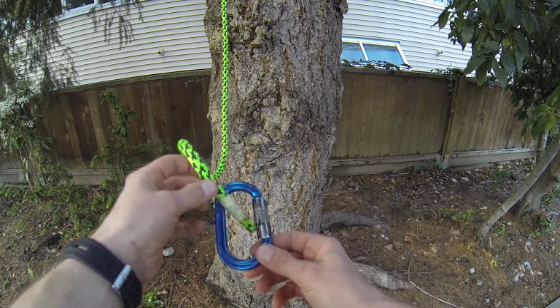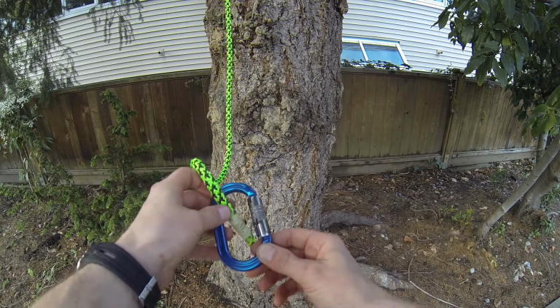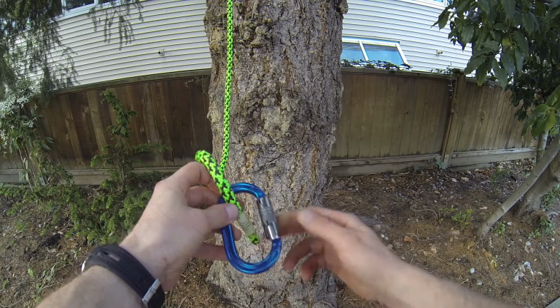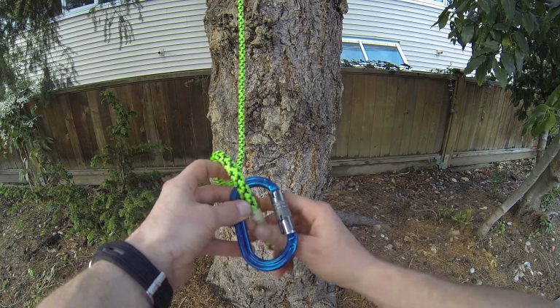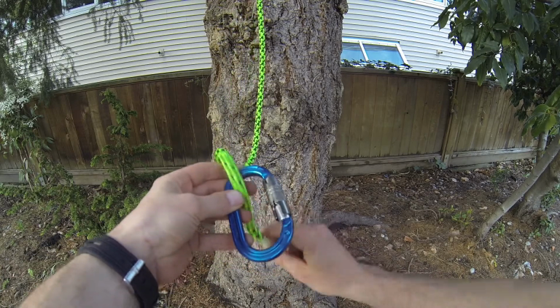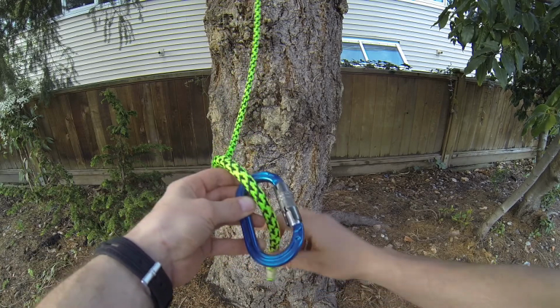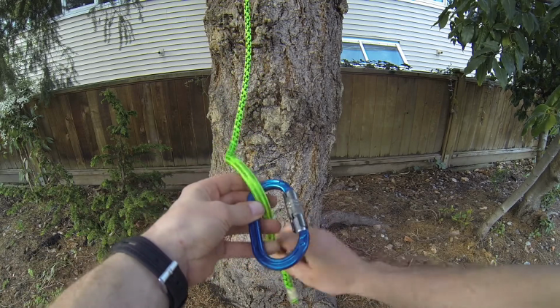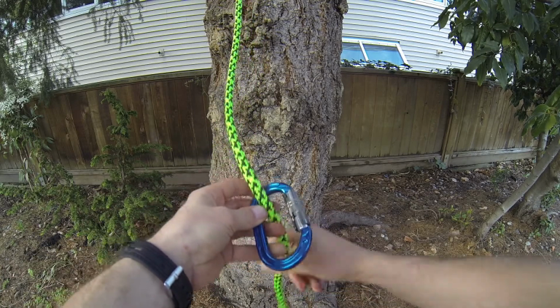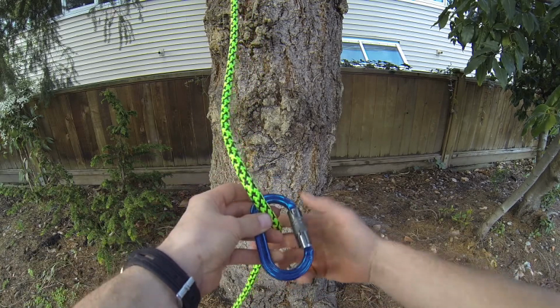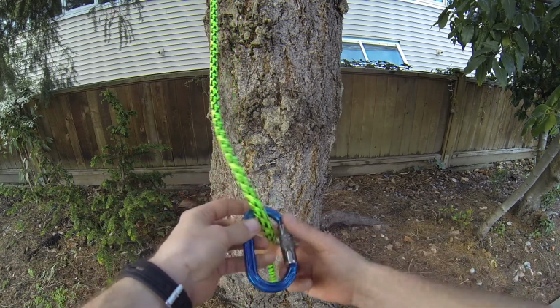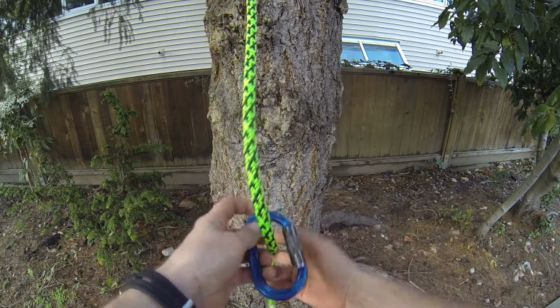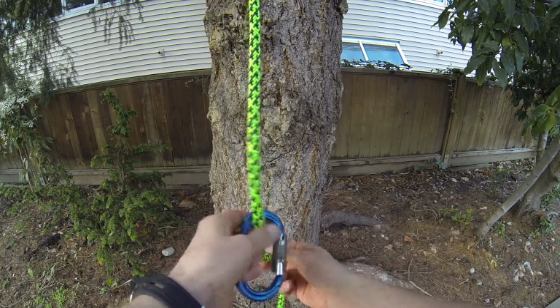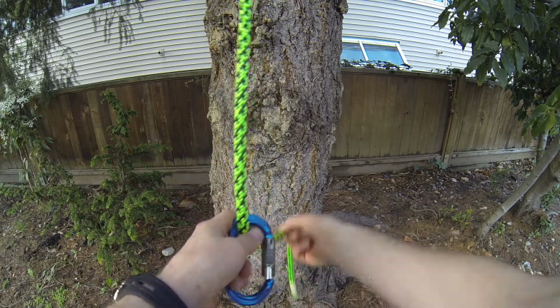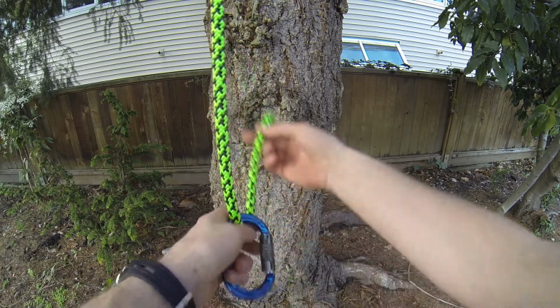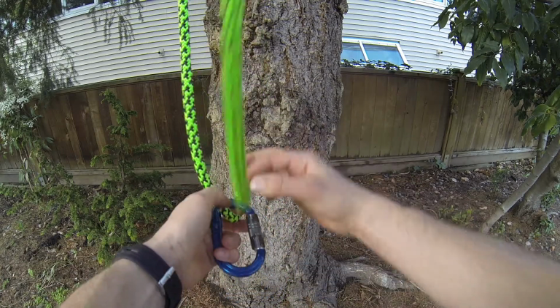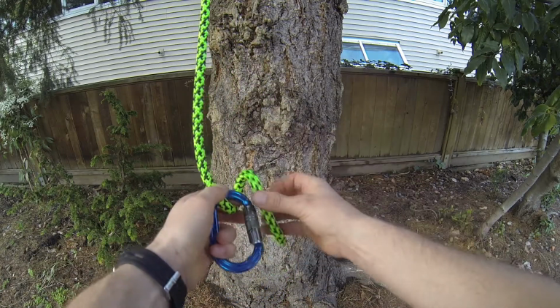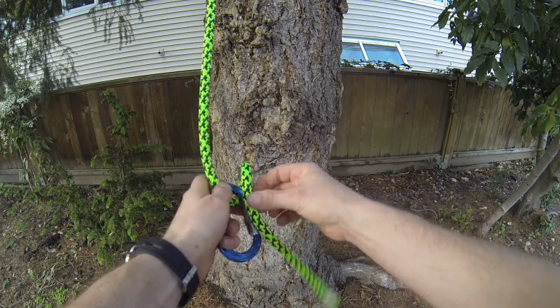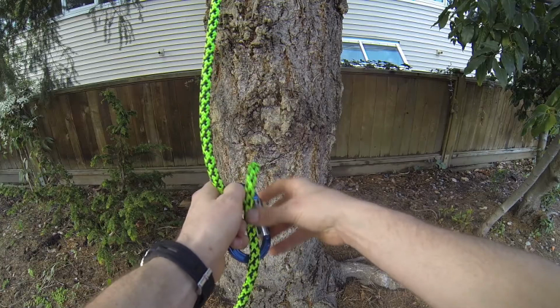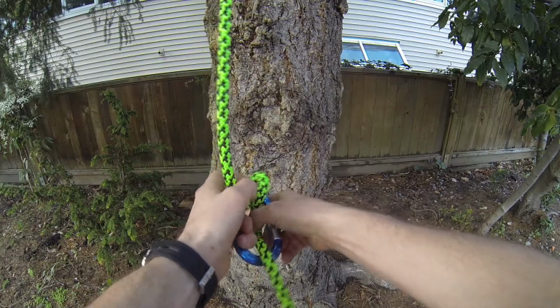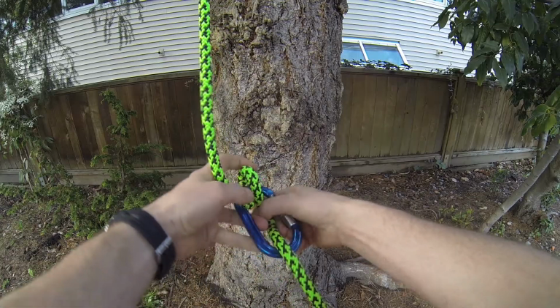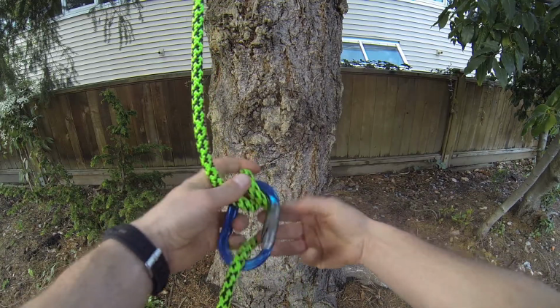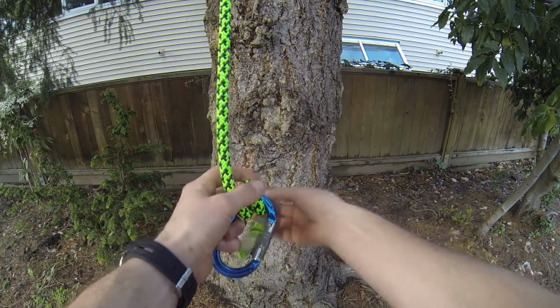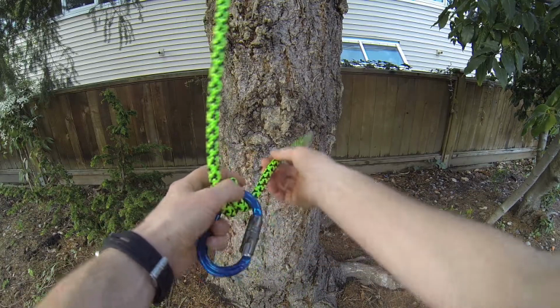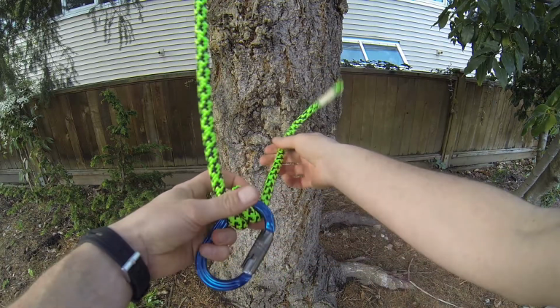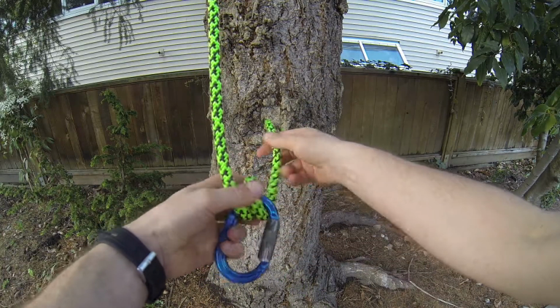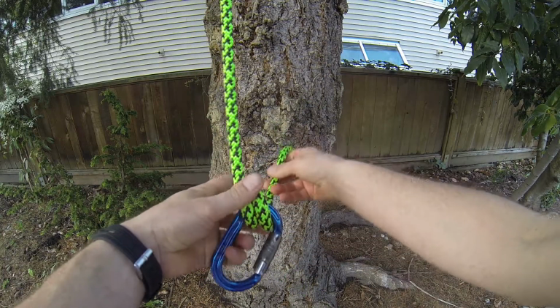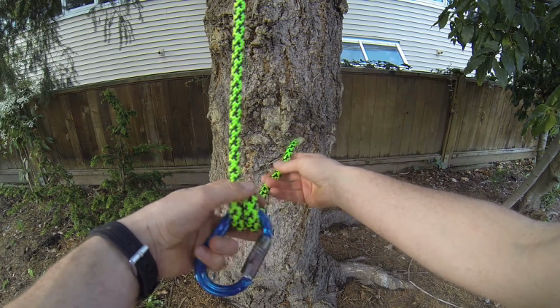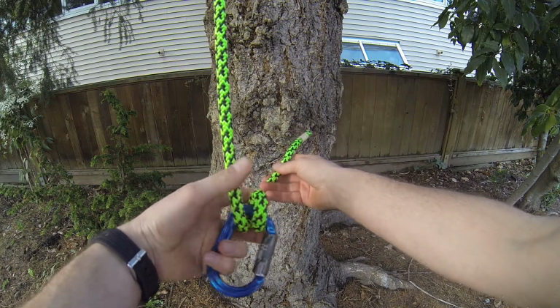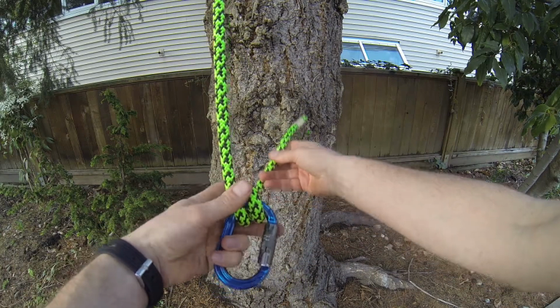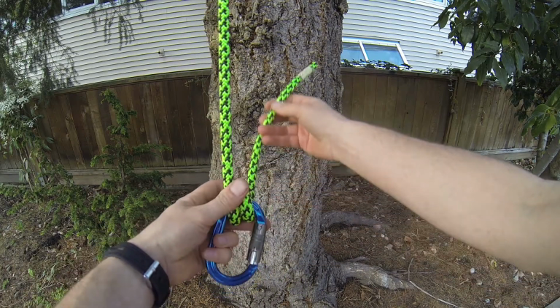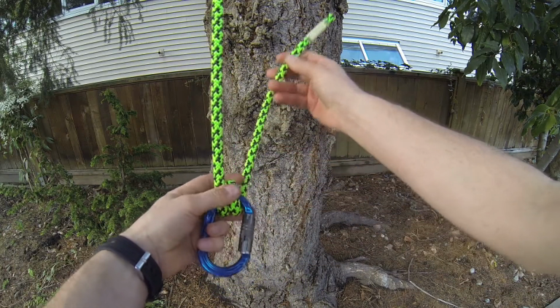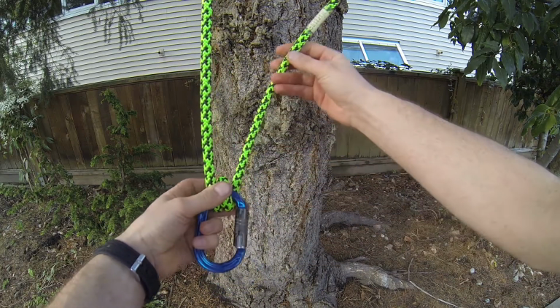For the anchor hitch, go over the front of the carabiner for one turn and then come round for a second.